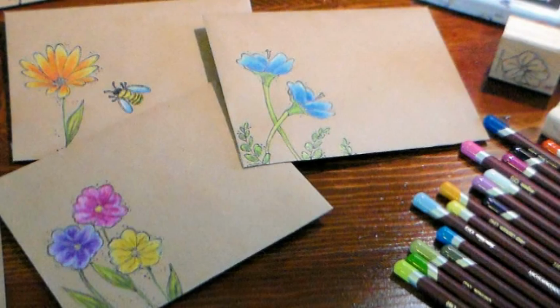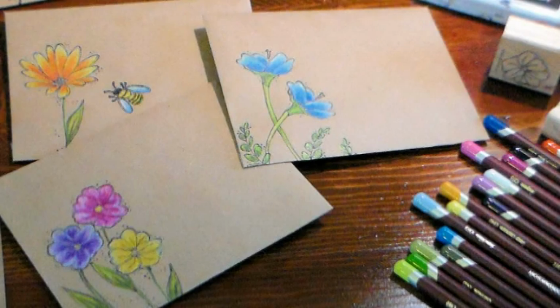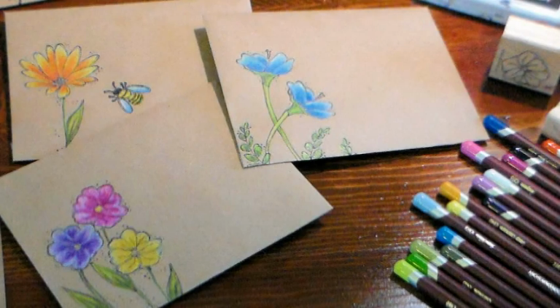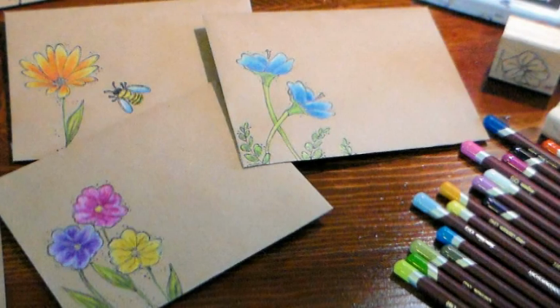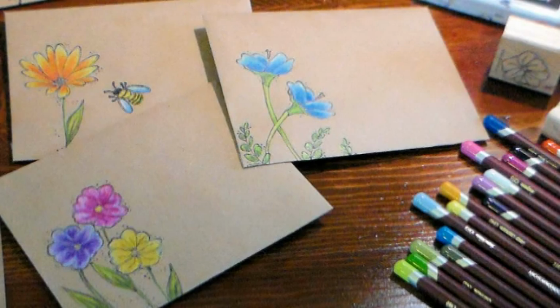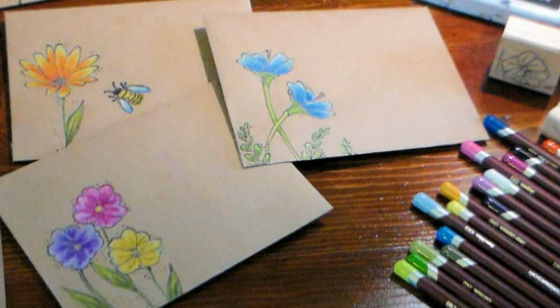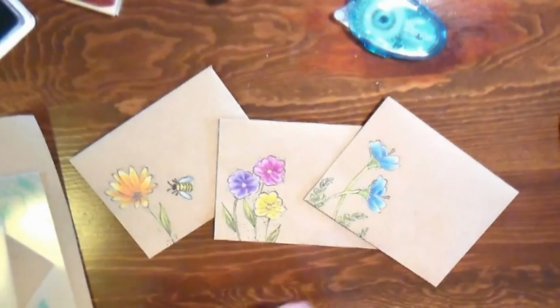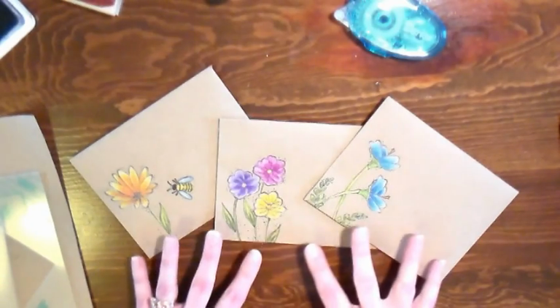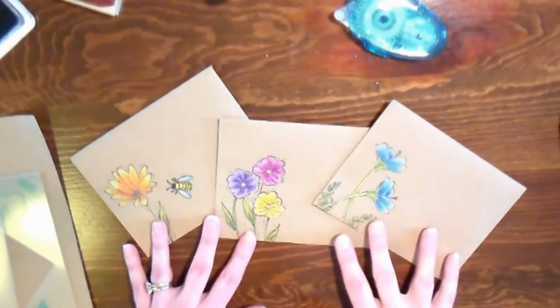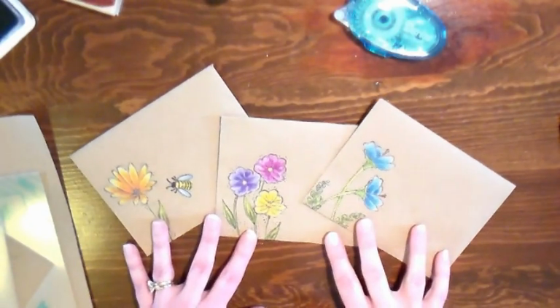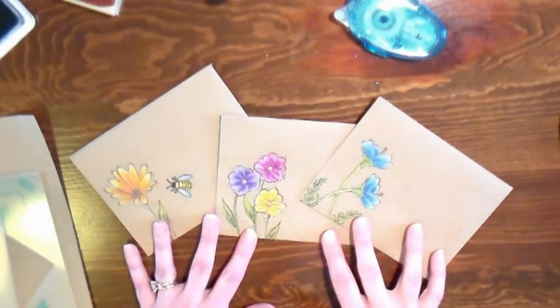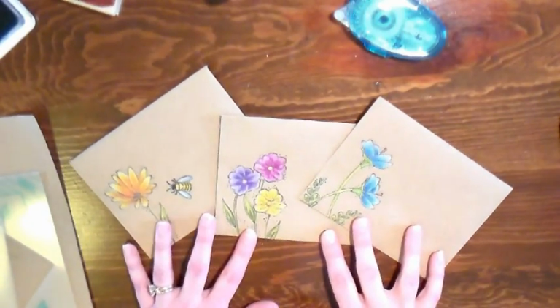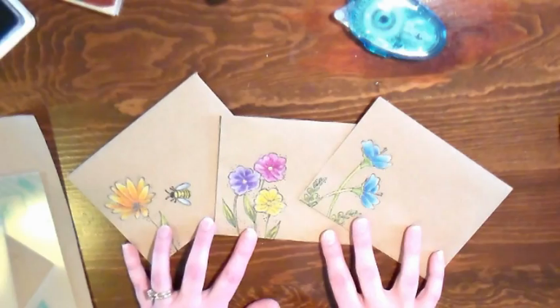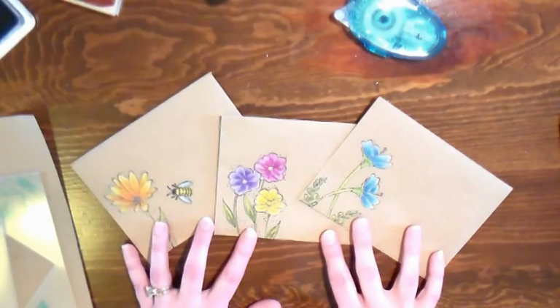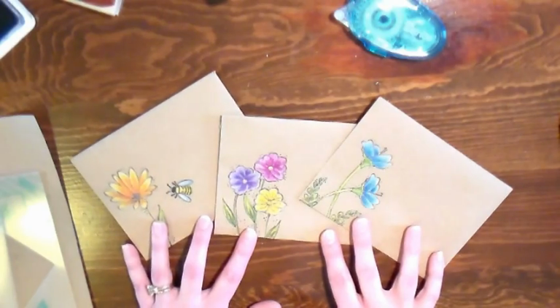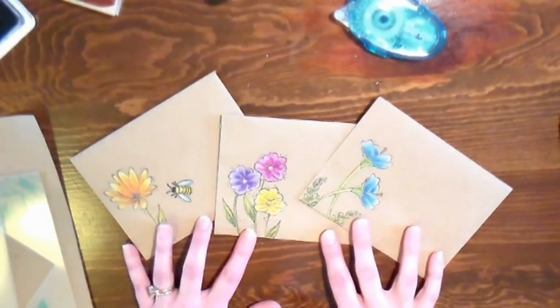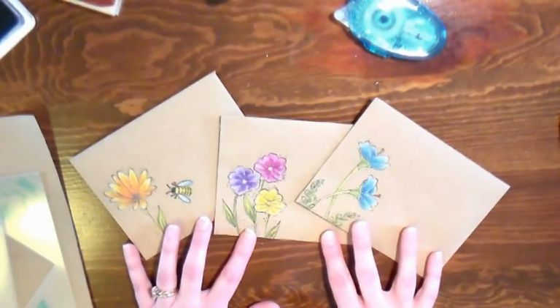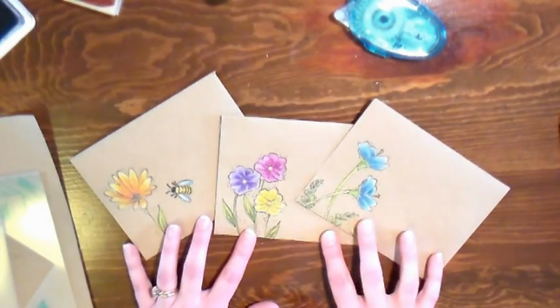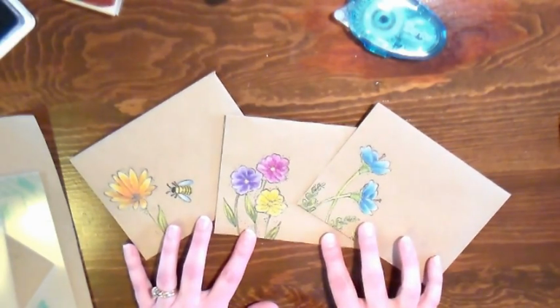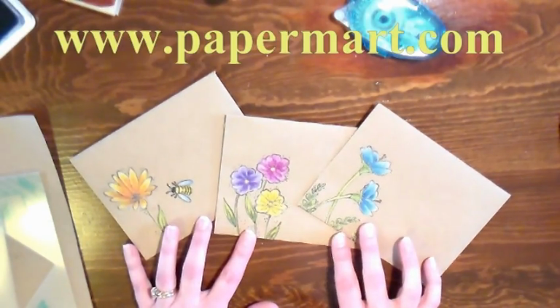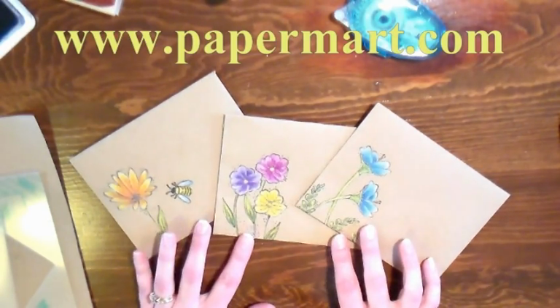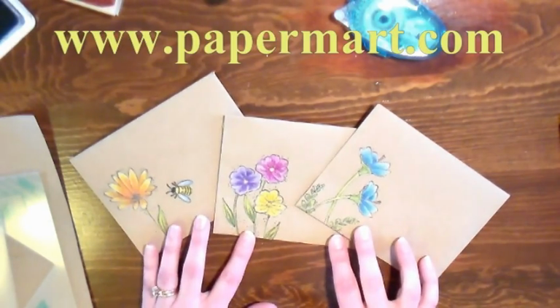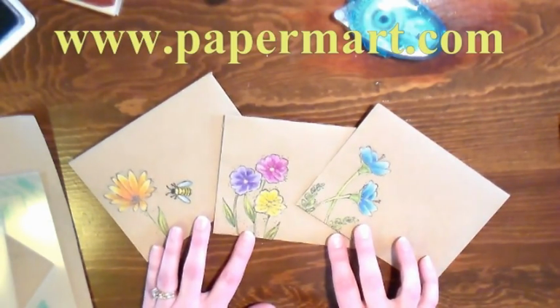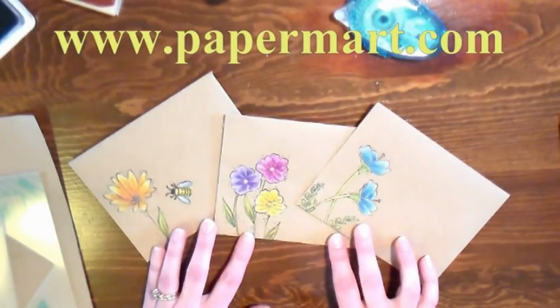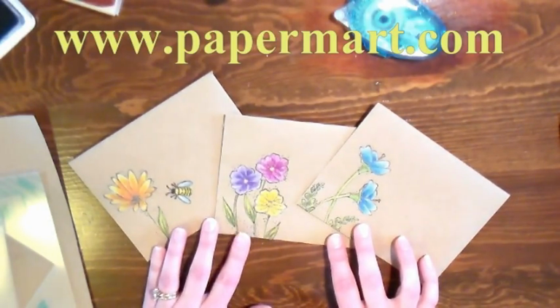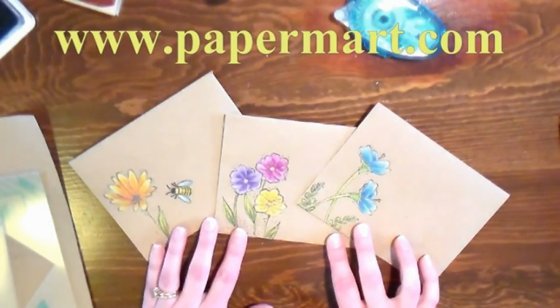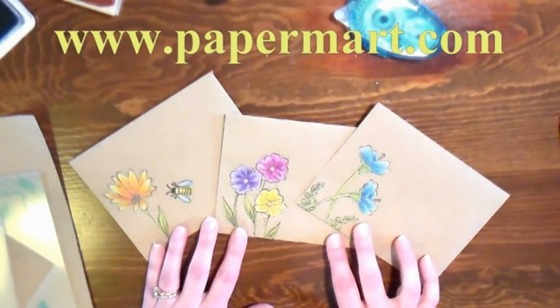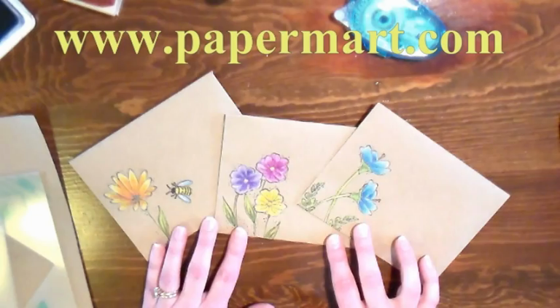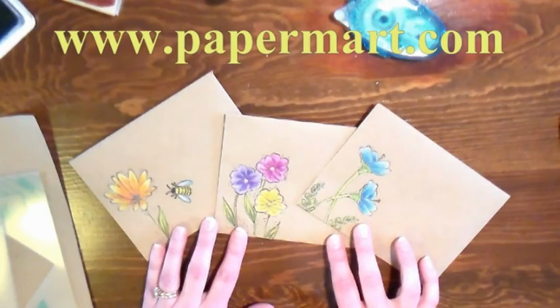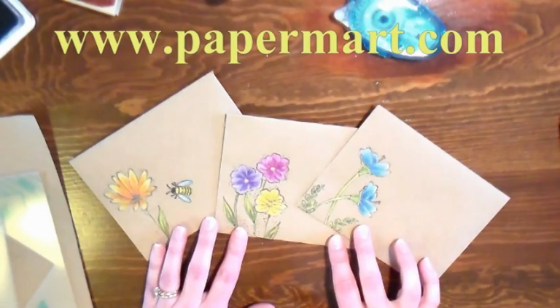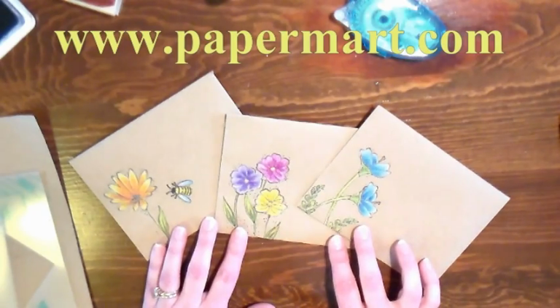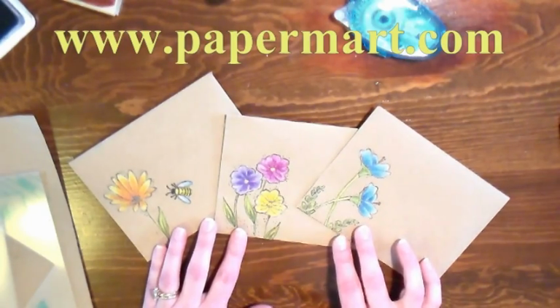Hi there! Lindsay here, the Frugal Crafter. Today I'm going to show you how to make these adorable craft paper envelopes using supplies from our sponsor Paper Mart. You can find them online at www.papermart.com.